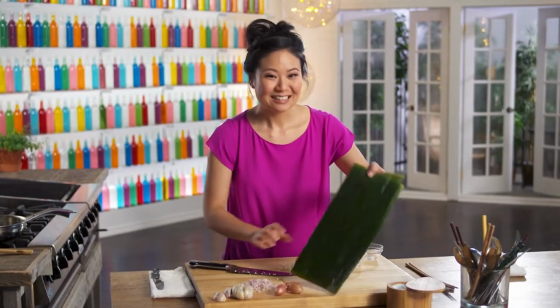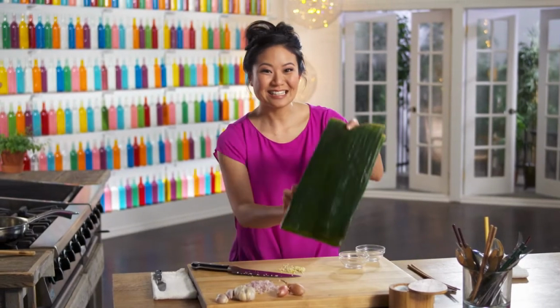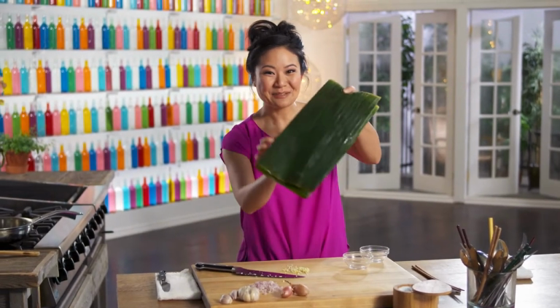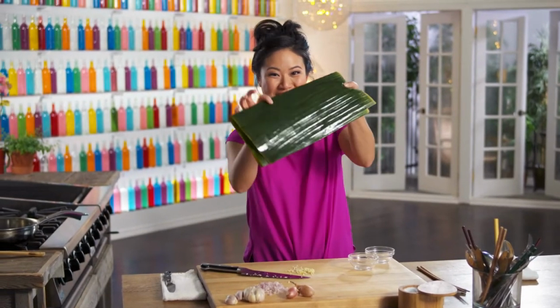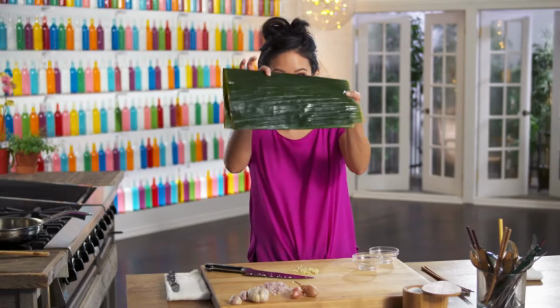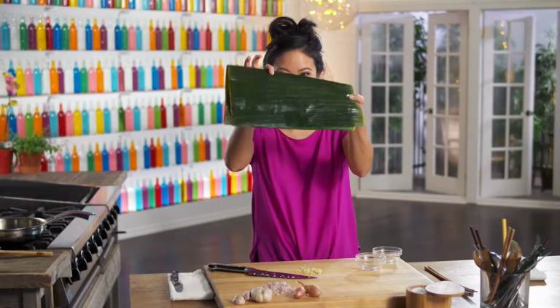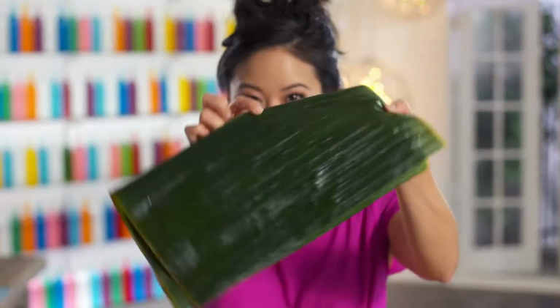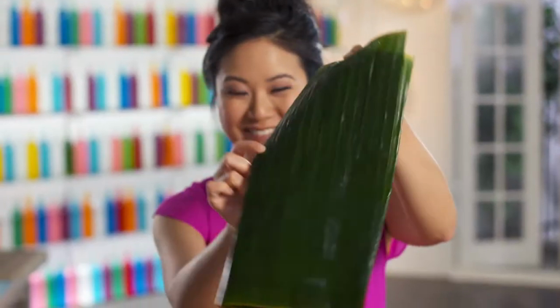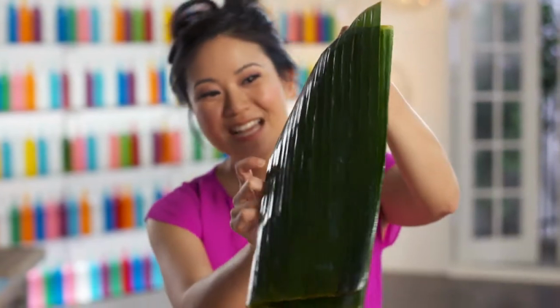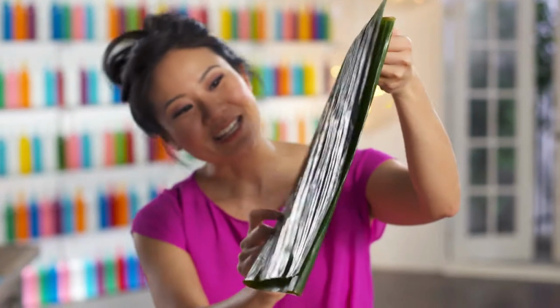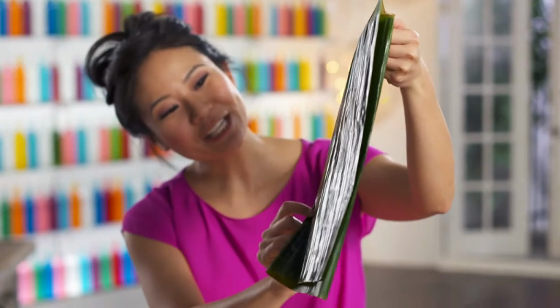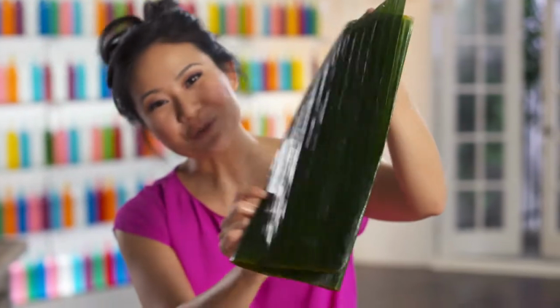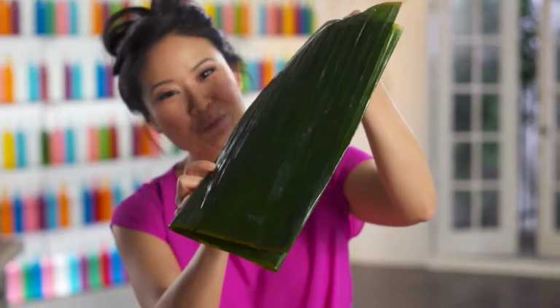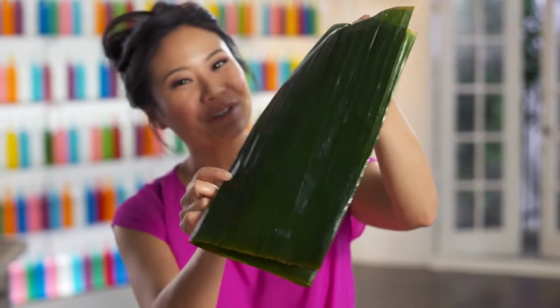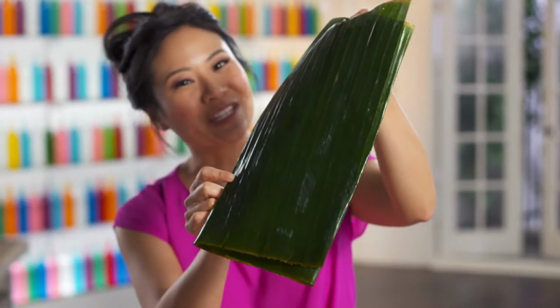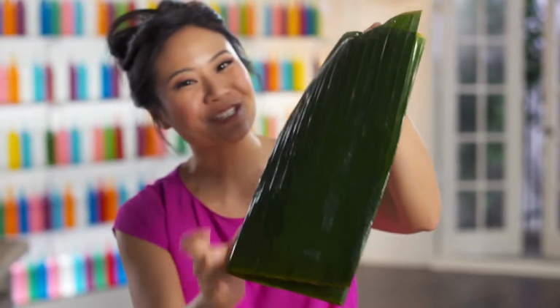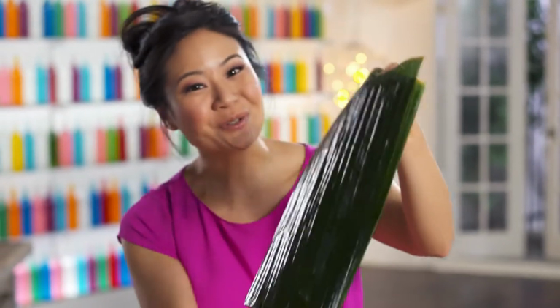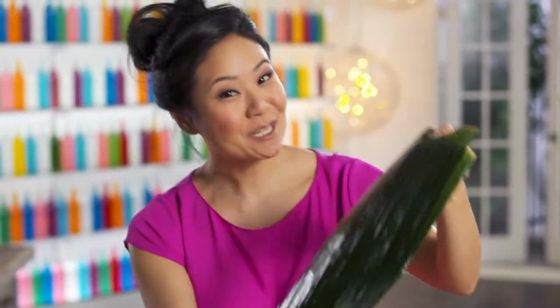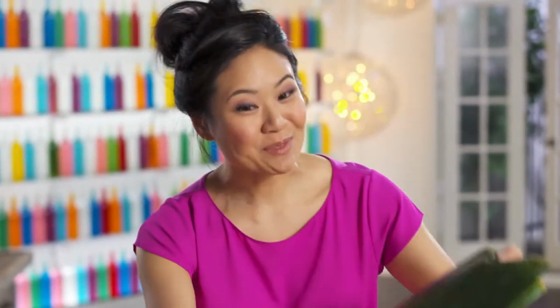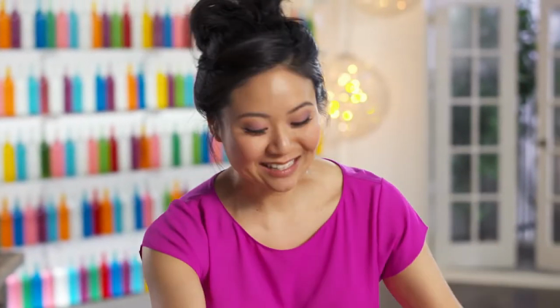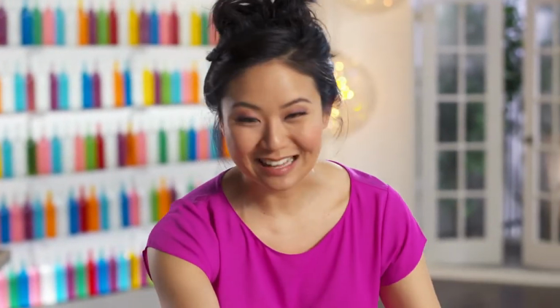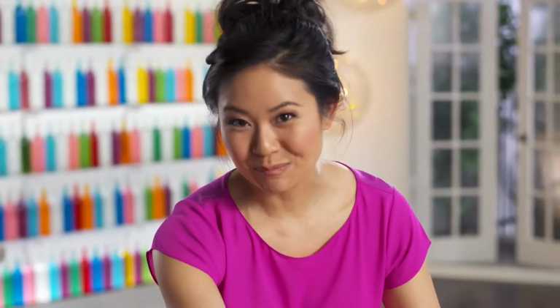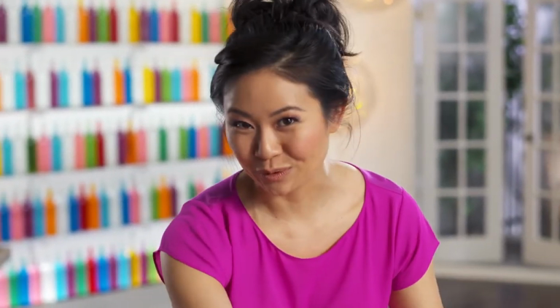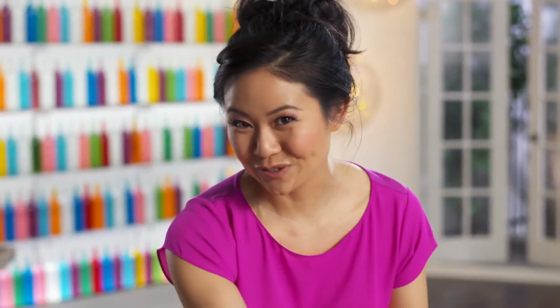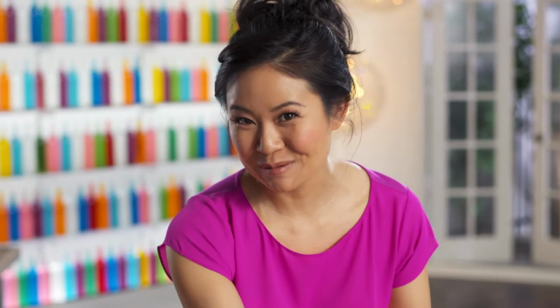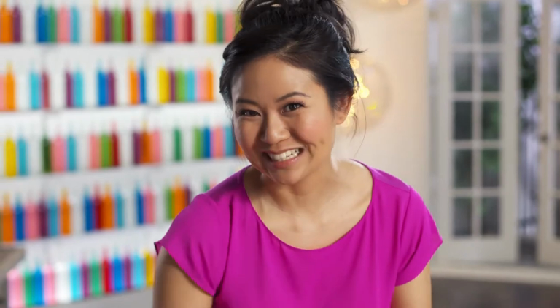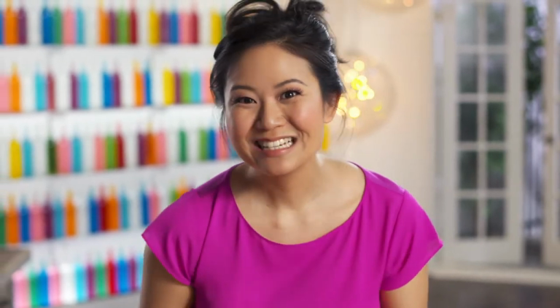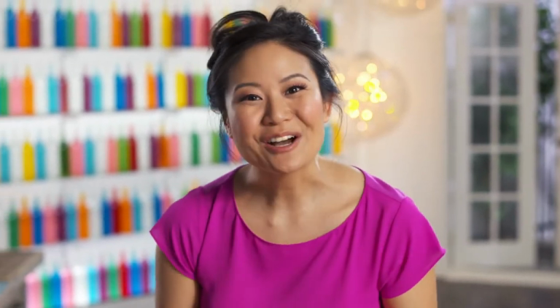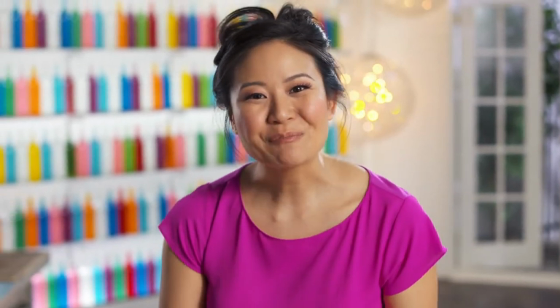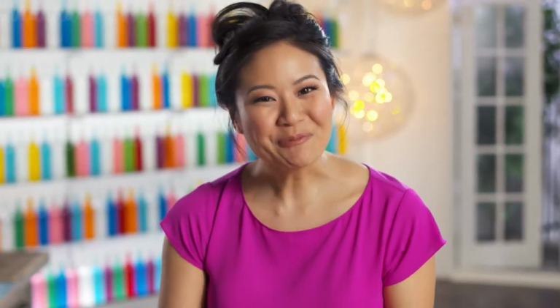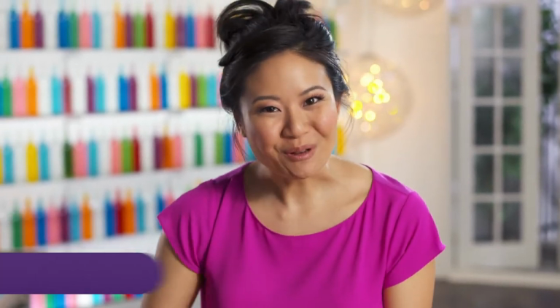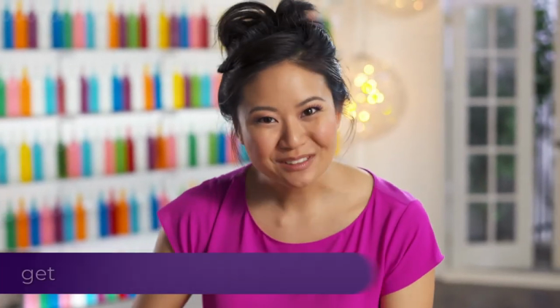This is a banana leaf, and it leaves a whisper of sweetness when you steam something in it, like pork and shrimp dumplings called pan bot loq.